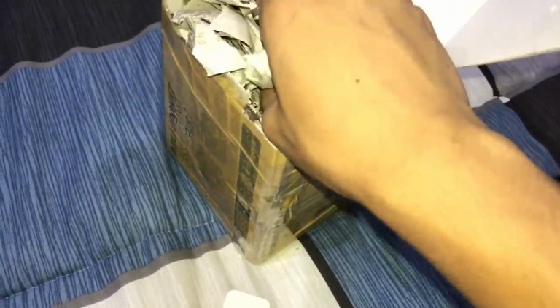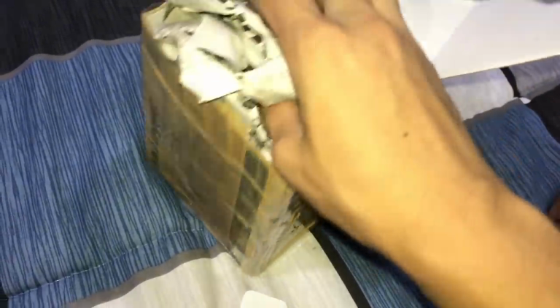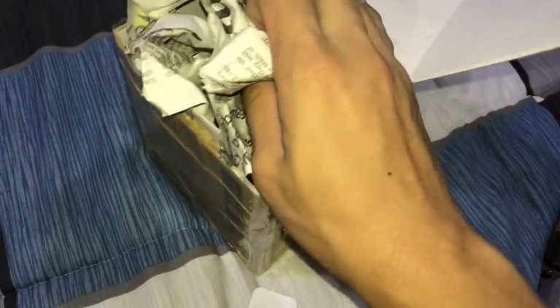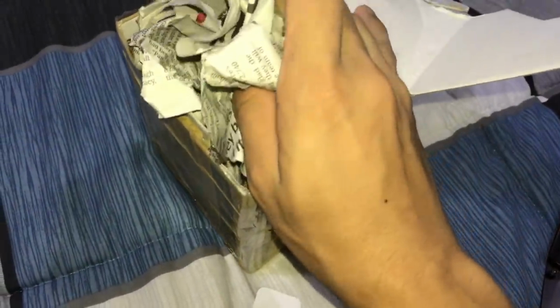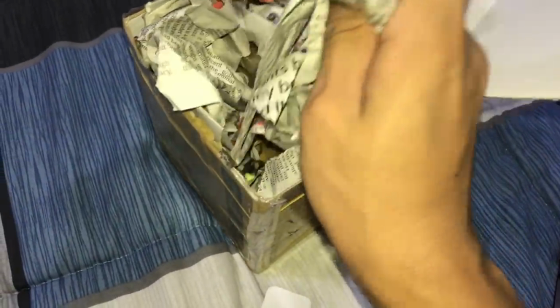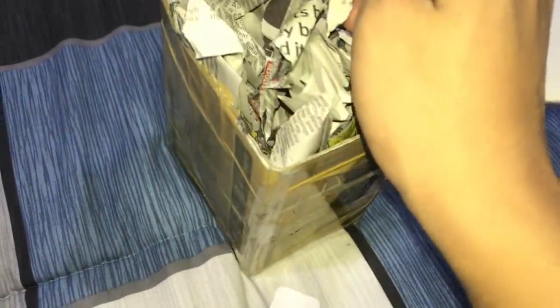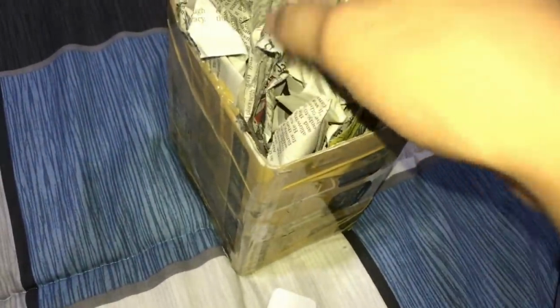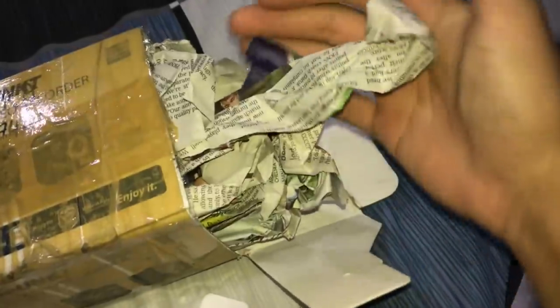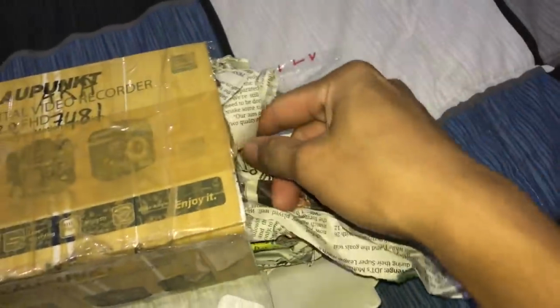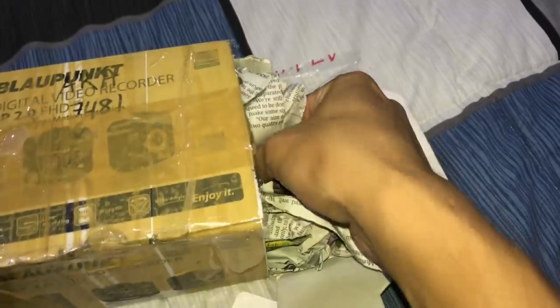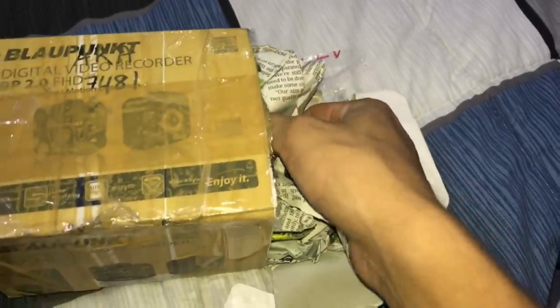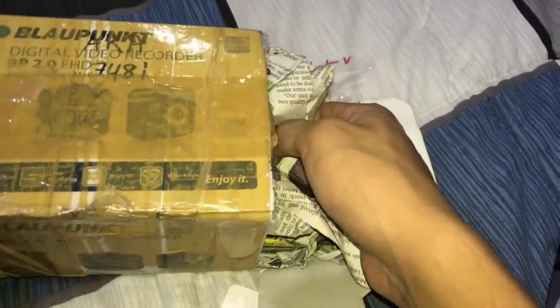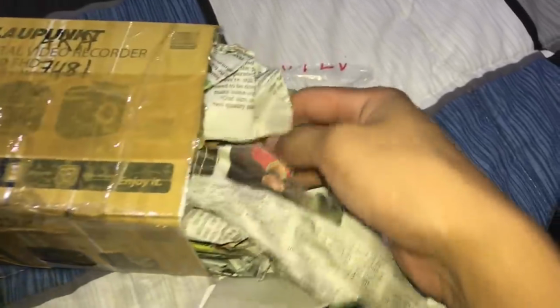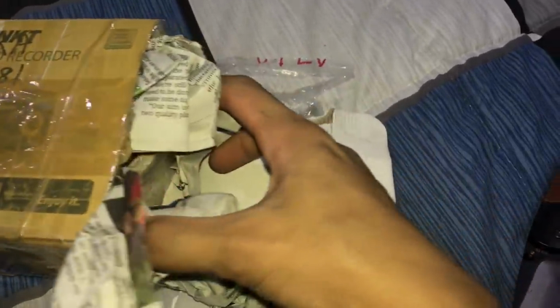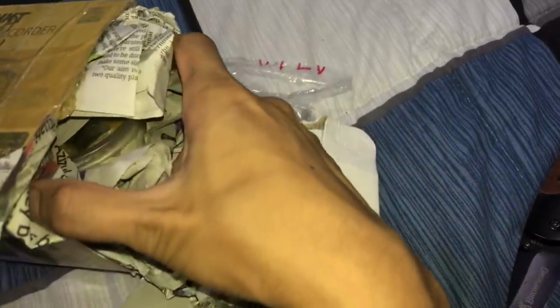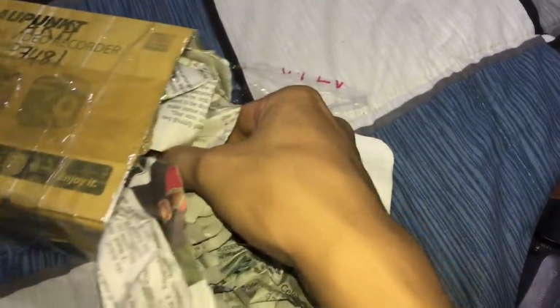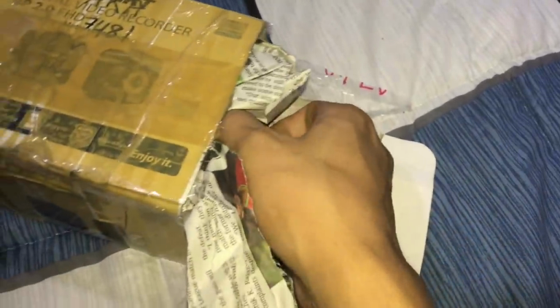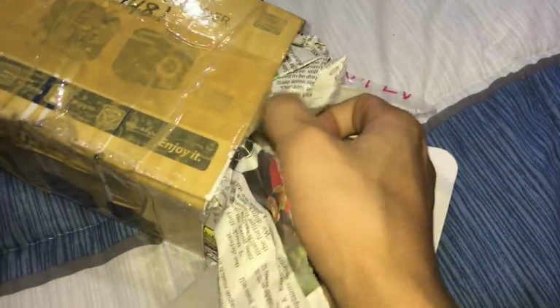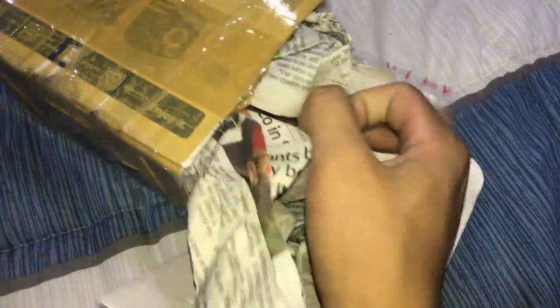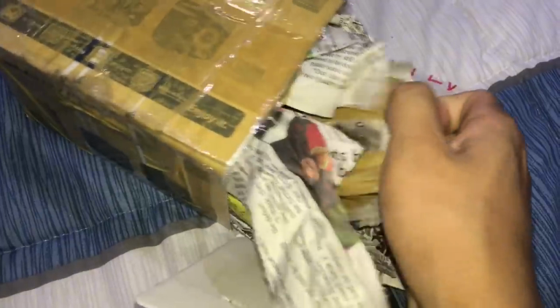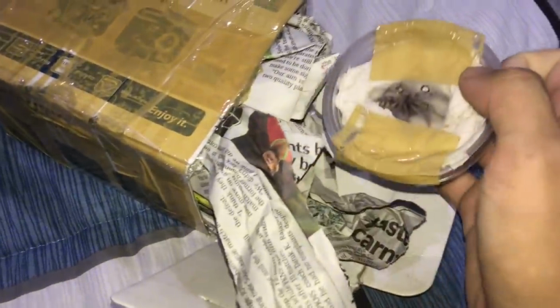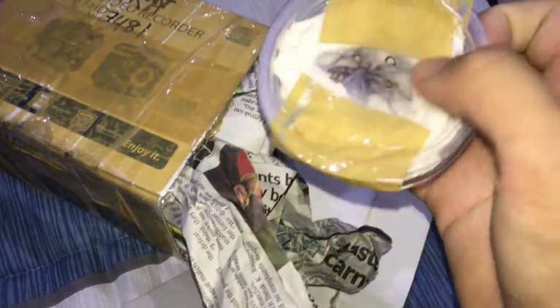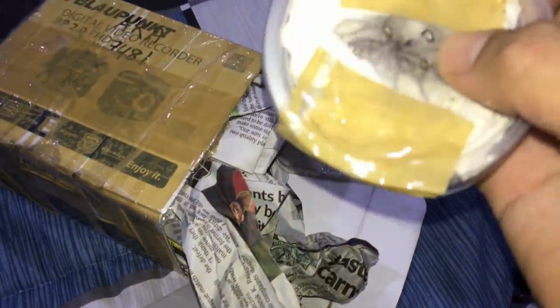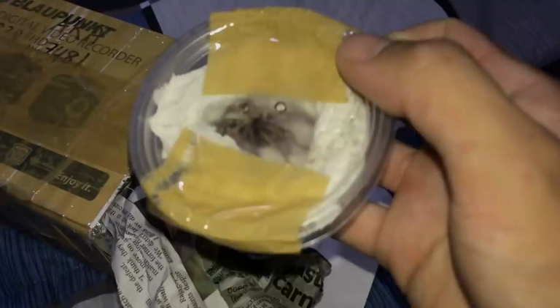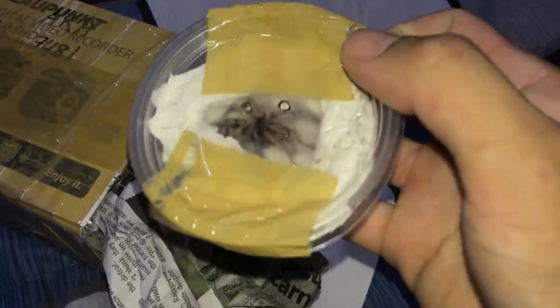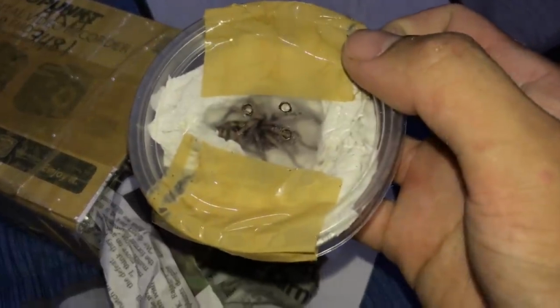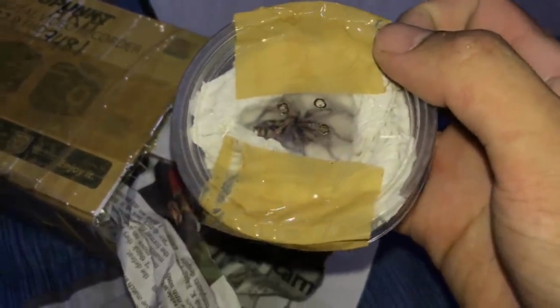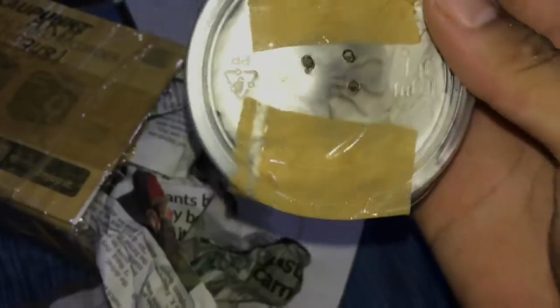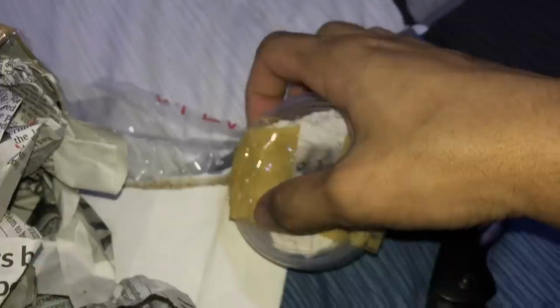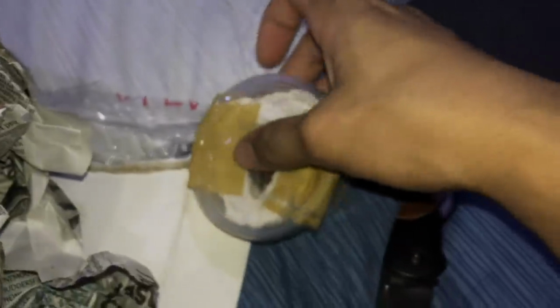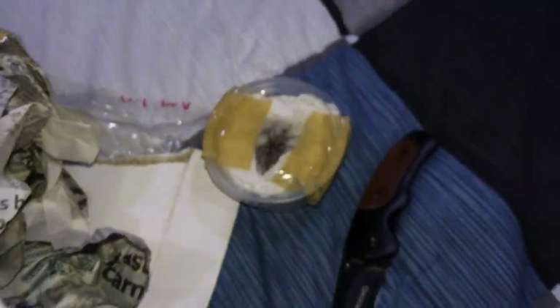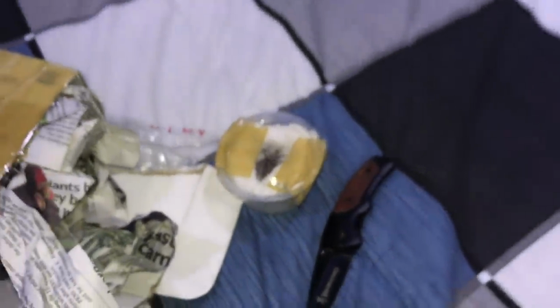This guy has padded everything up with newspaper — hopefully the tarantula is alright. I can feel the container... wait, okay, there it is. Hopefully... yes, it is alive! Awesome, let's just rehouse it.